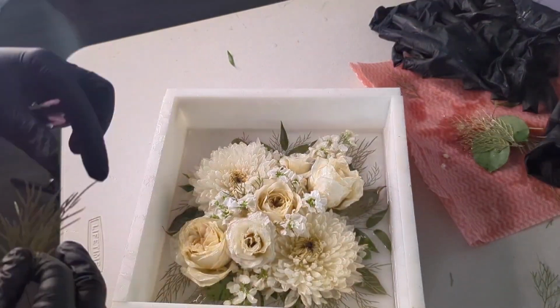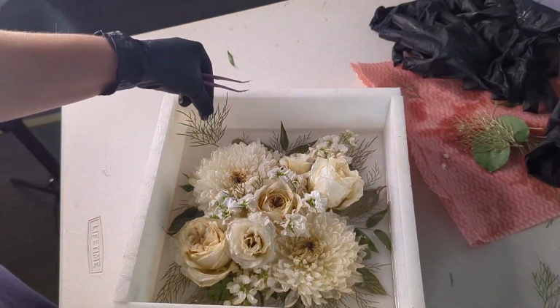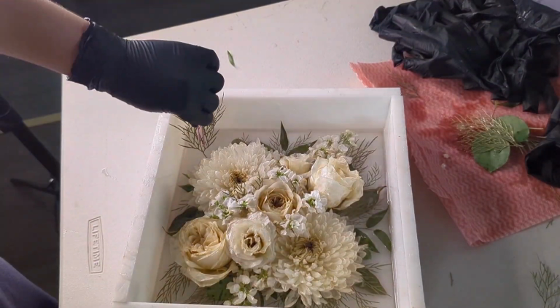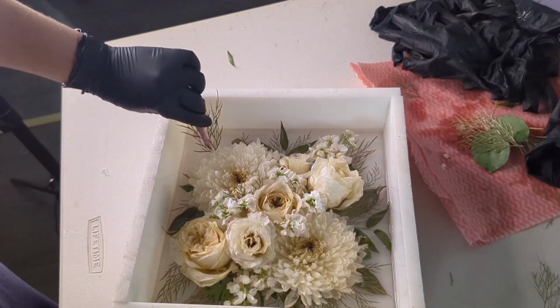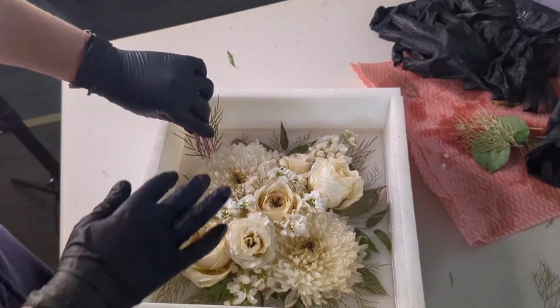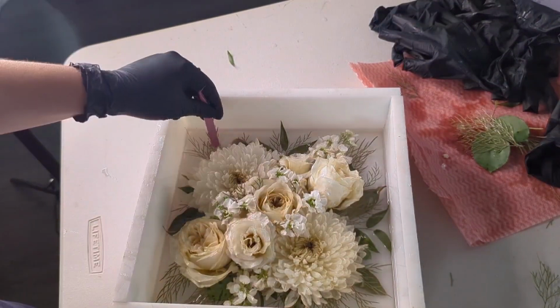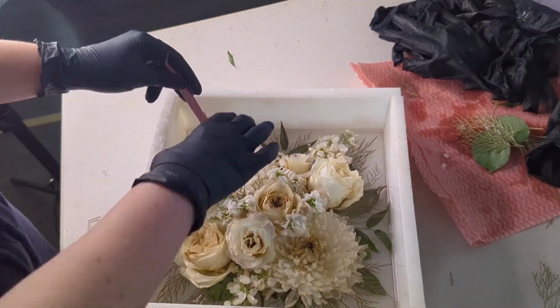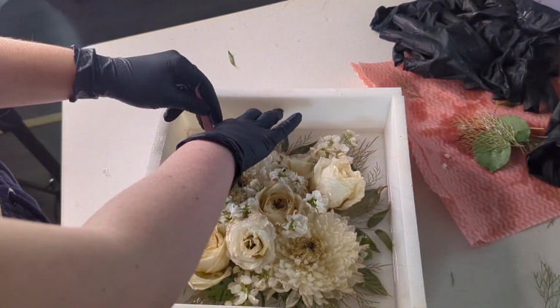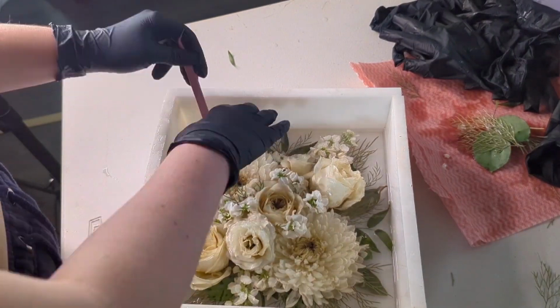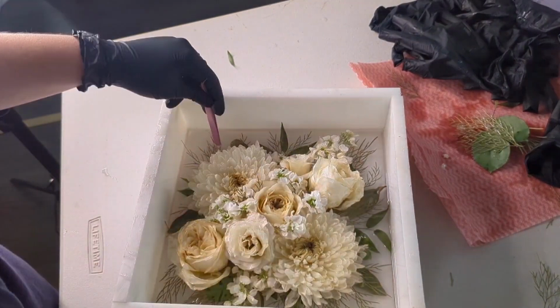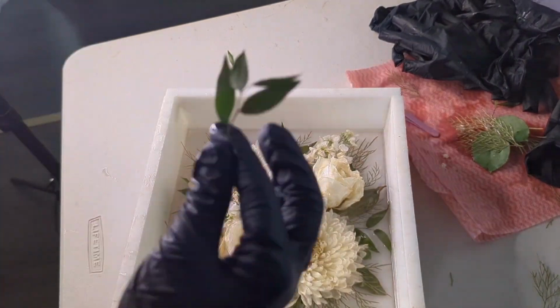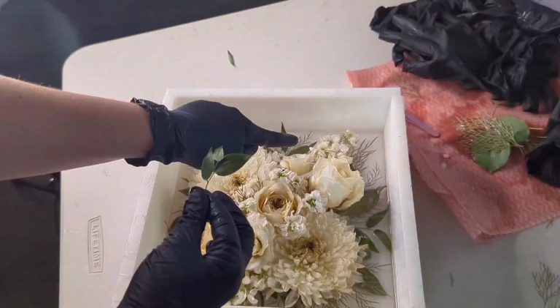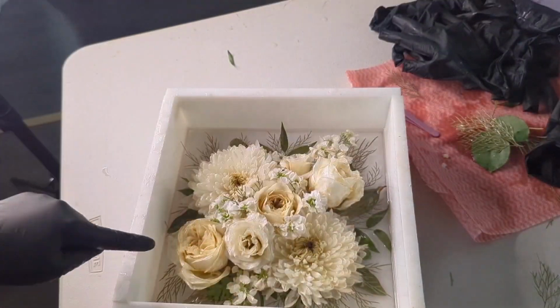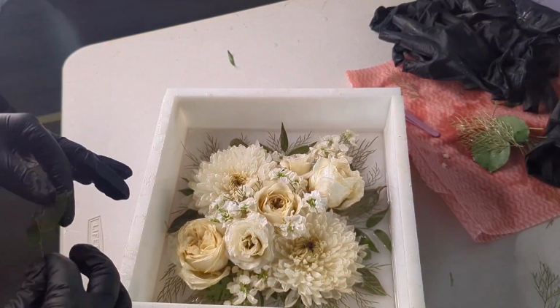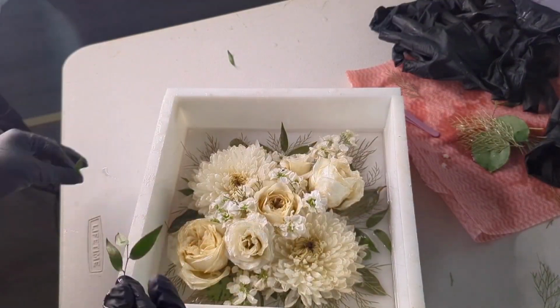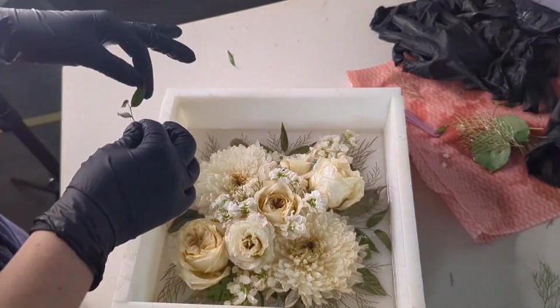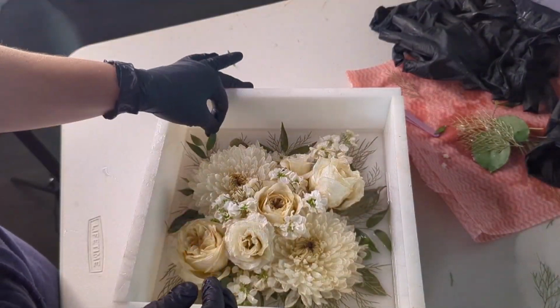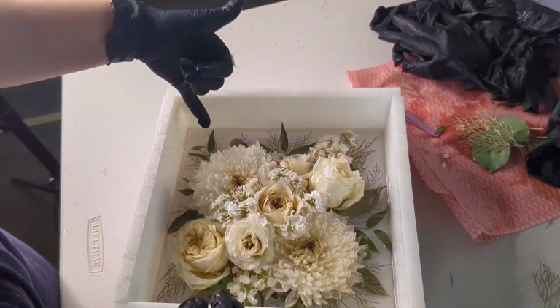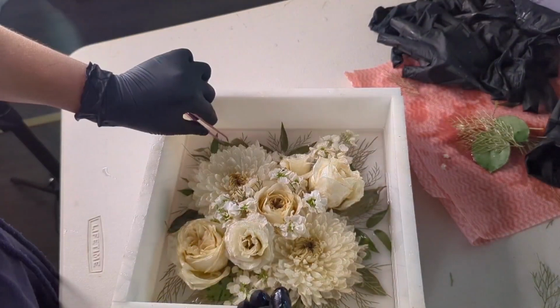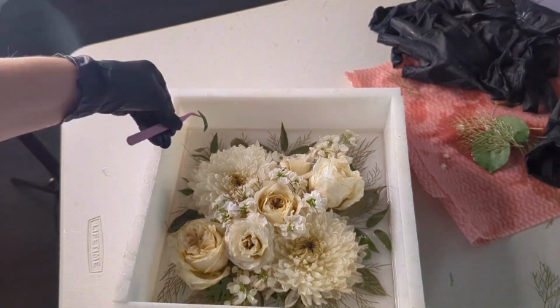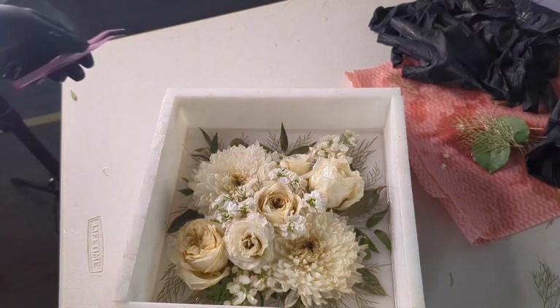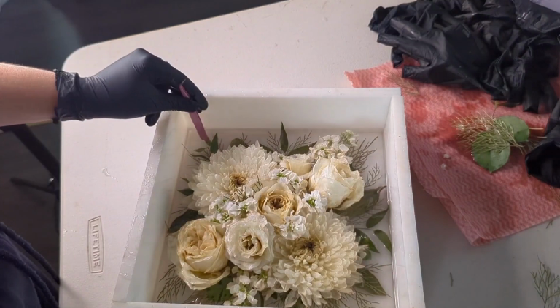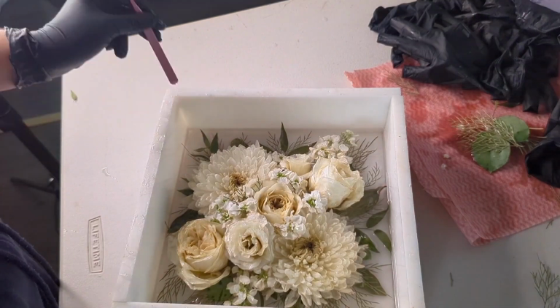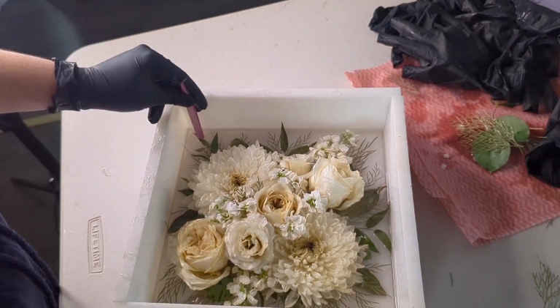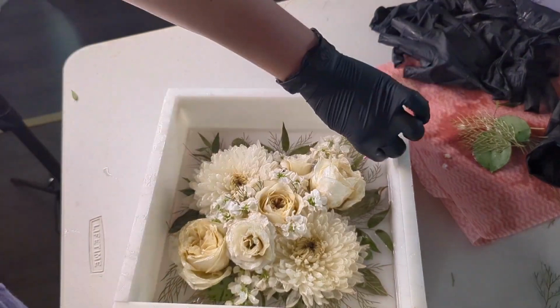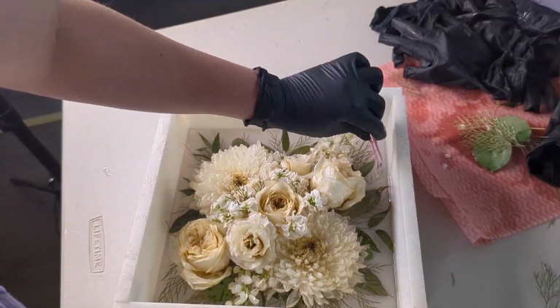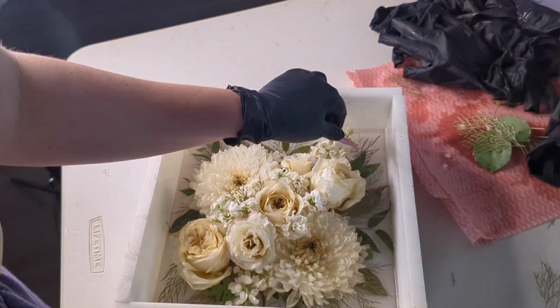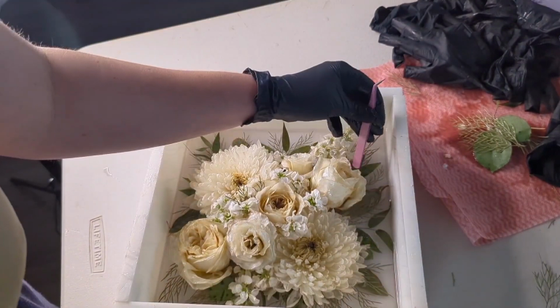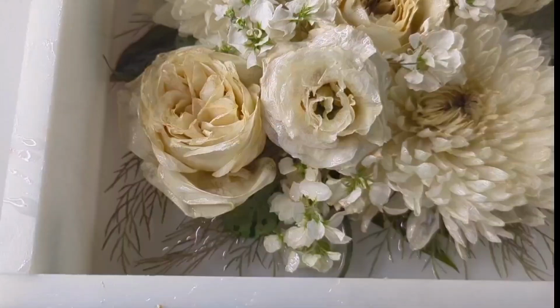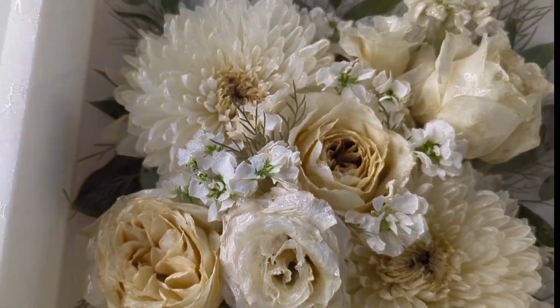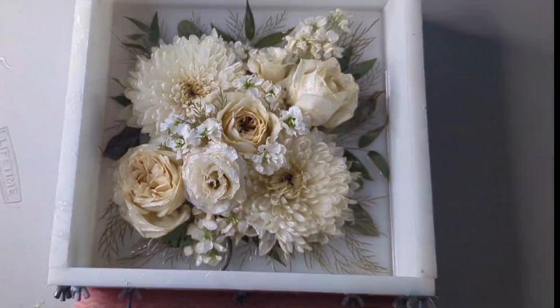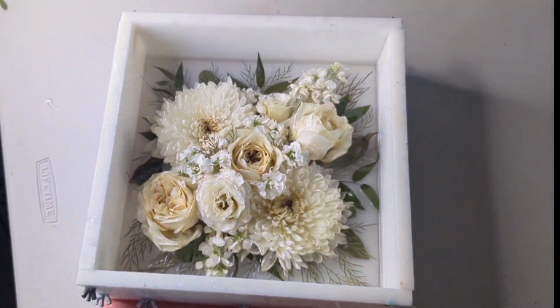Taking out this chunky fern and replacing it with one that's a little bit more delicate. I love that negative space in the corners. And then I'm going in with this bamboo leaf and just filling up any random little bits, making sure that those leaves are going into the corners nicely.